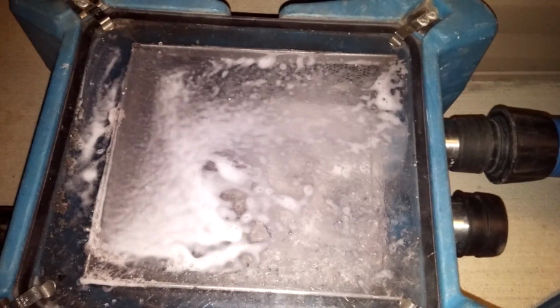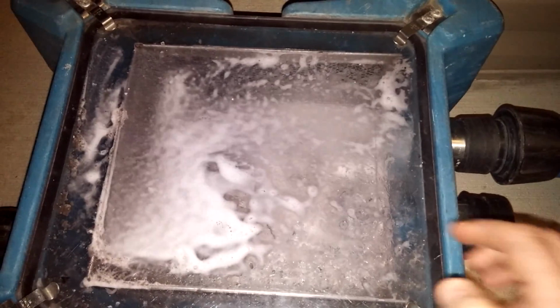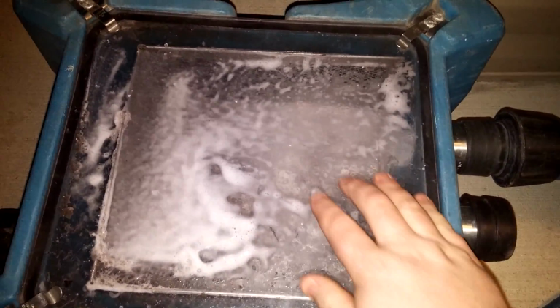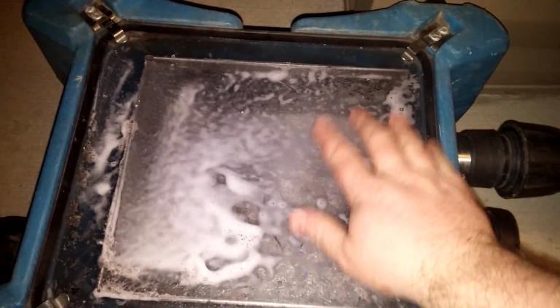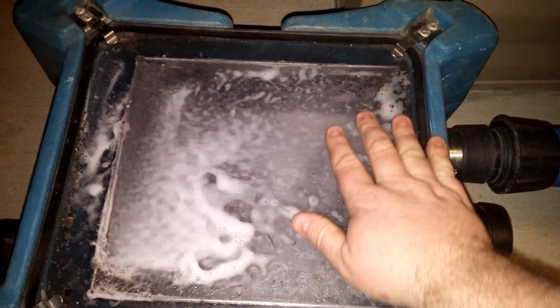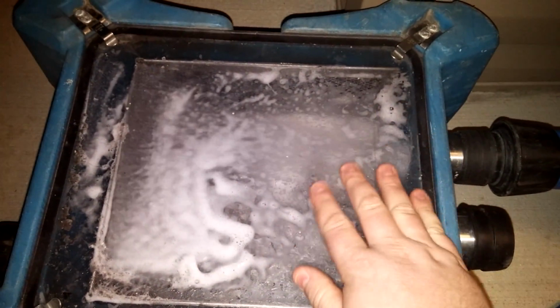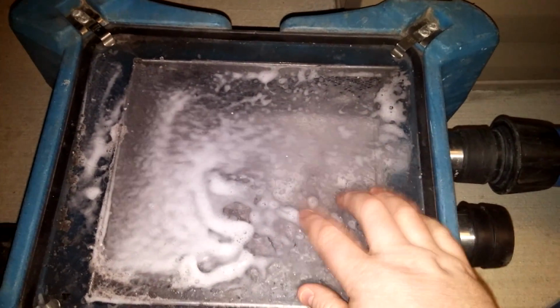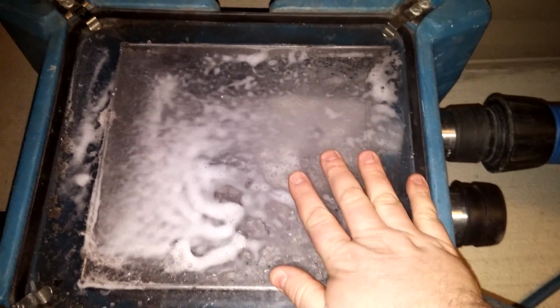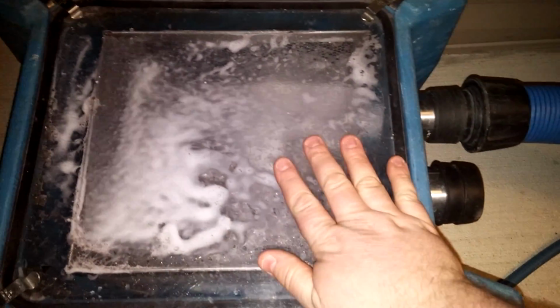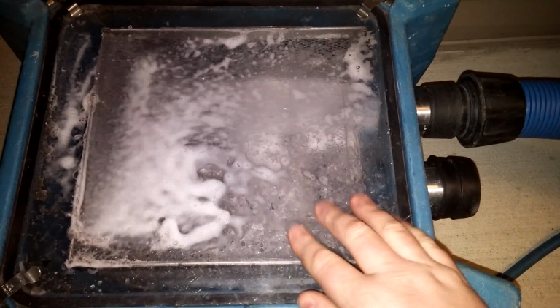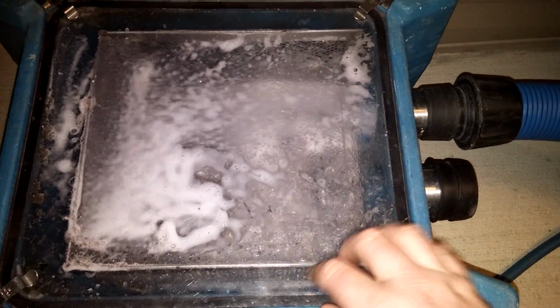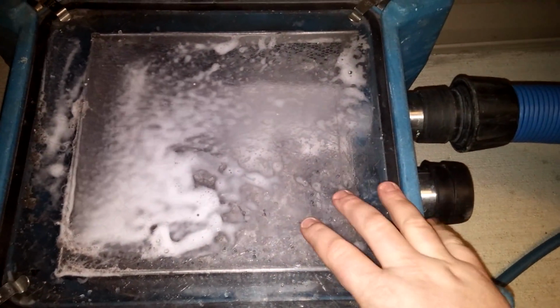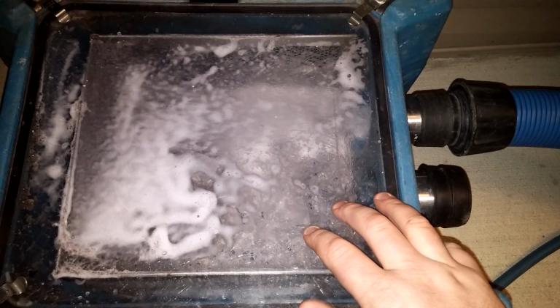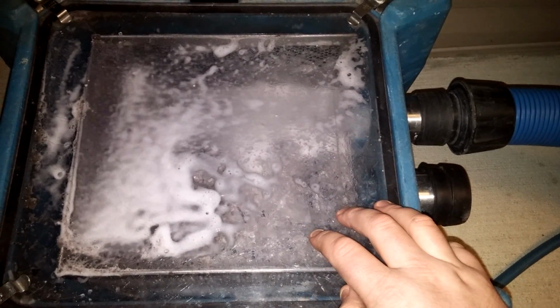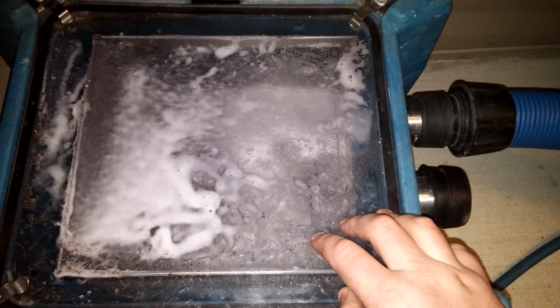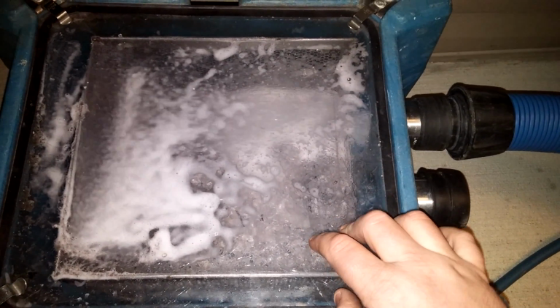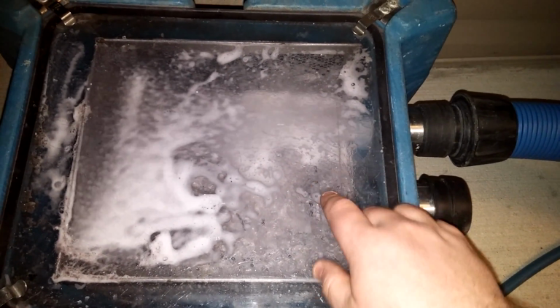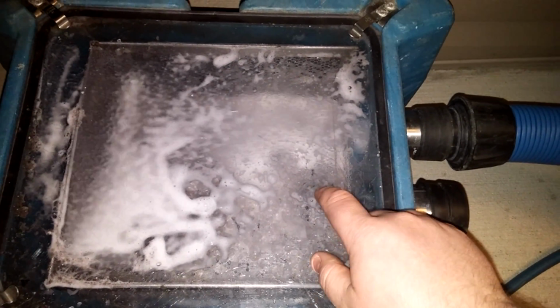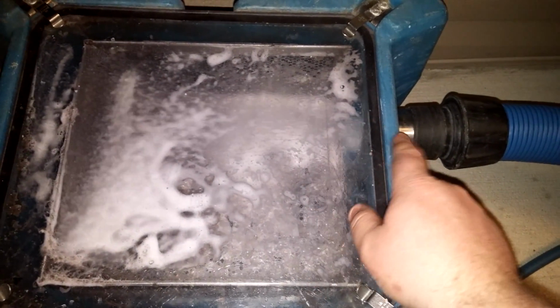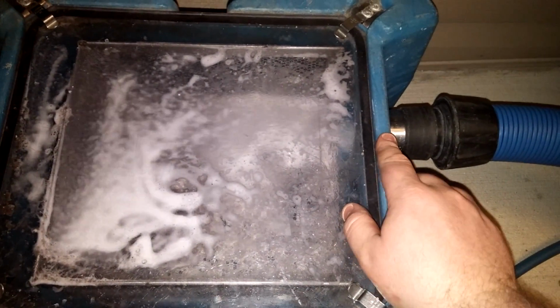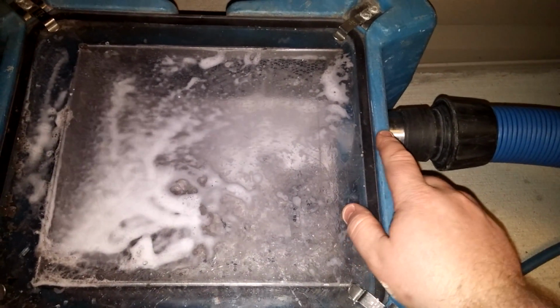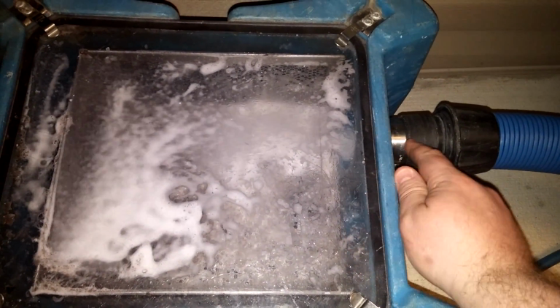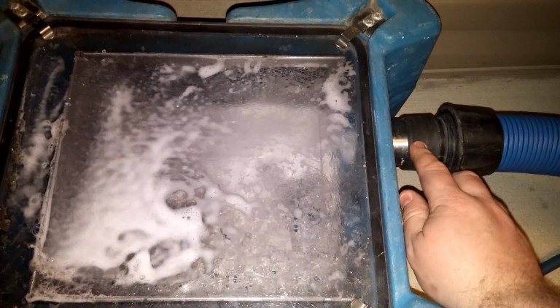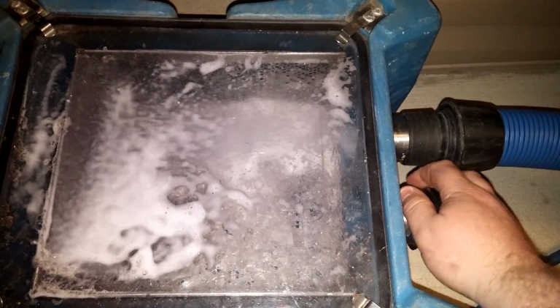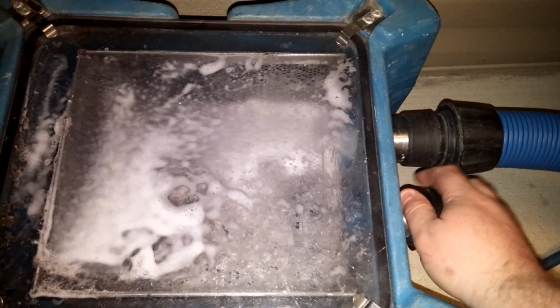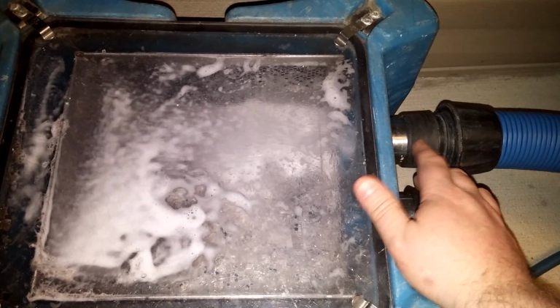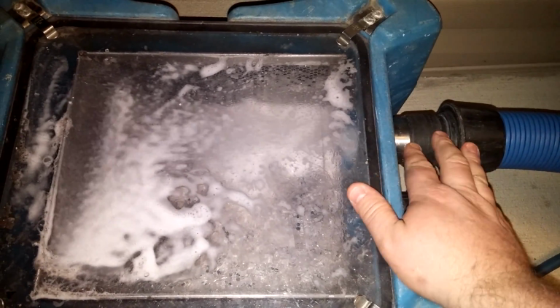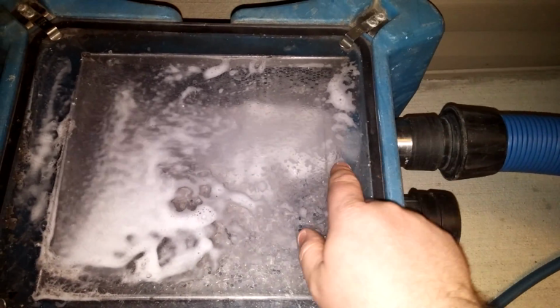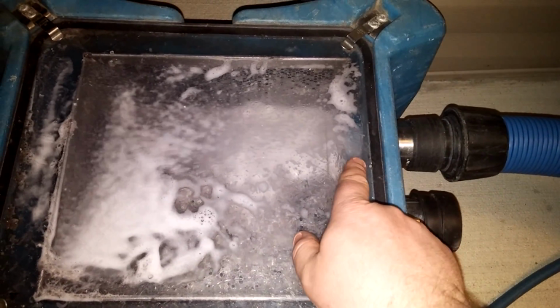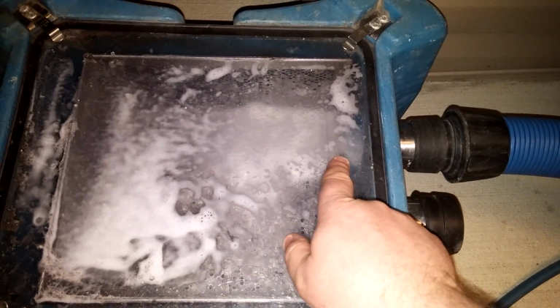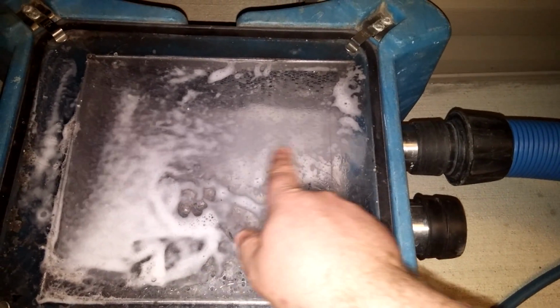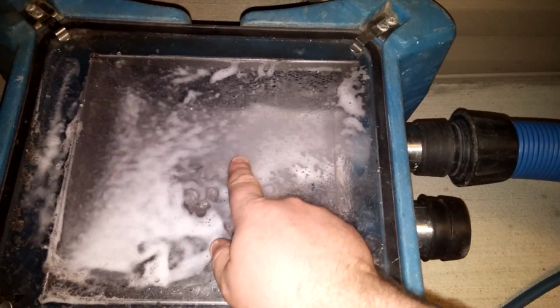Hi guys, this is Scott from CNS Cleaning. I just want to show you this filter box that we have. This is called a CDV filter box. What we're doing right now is the guys upstairs are cleaning the carpet and the dirty water is coming in.